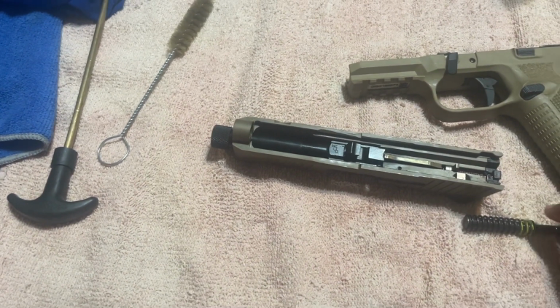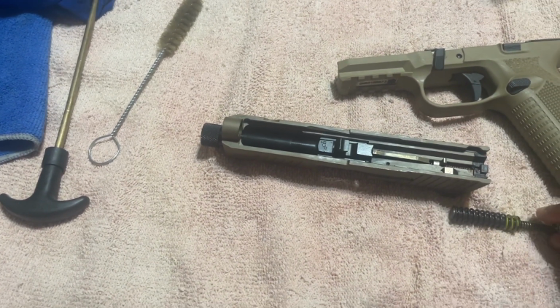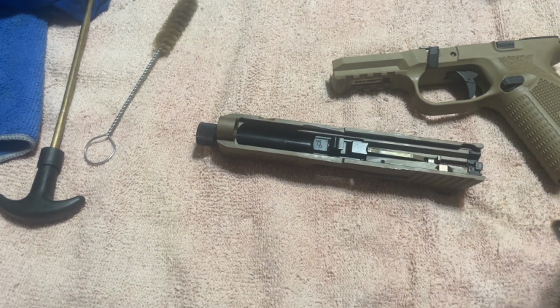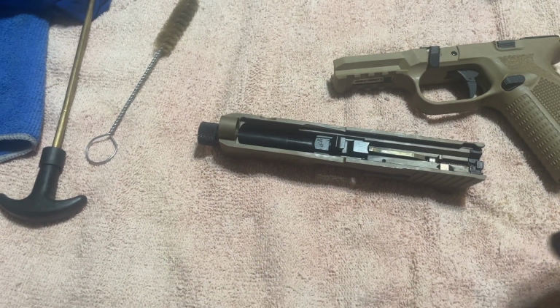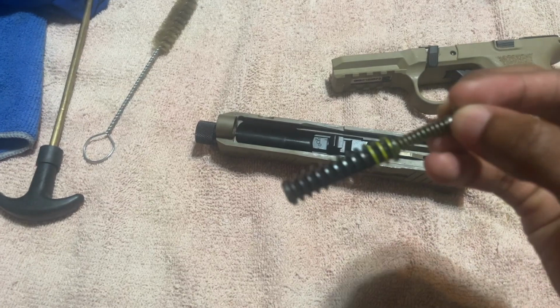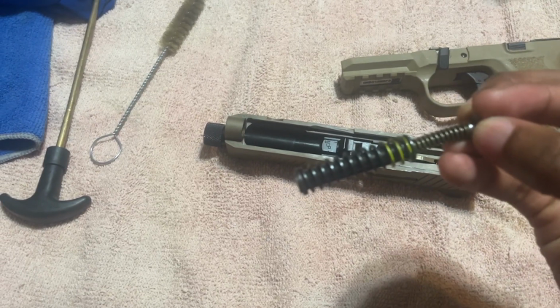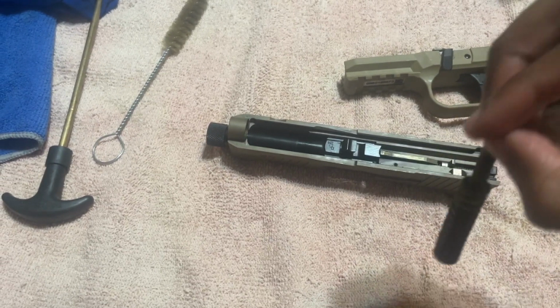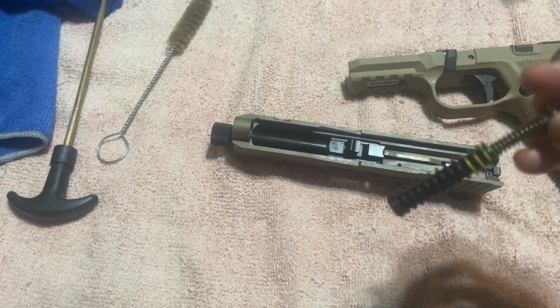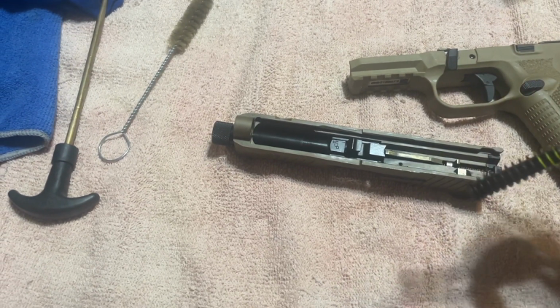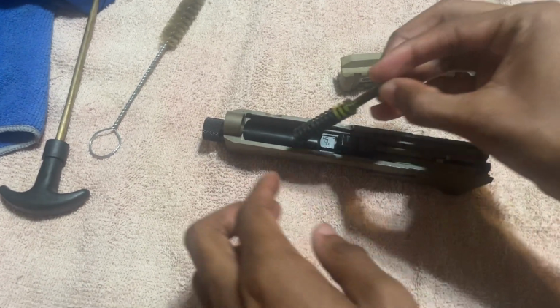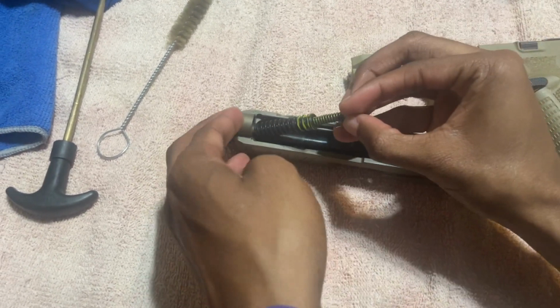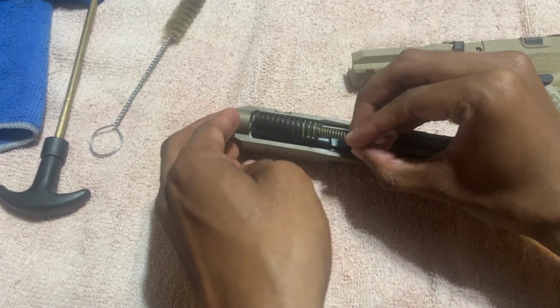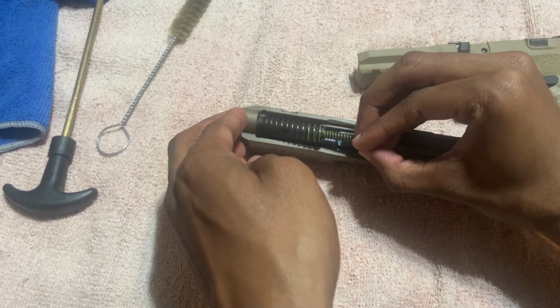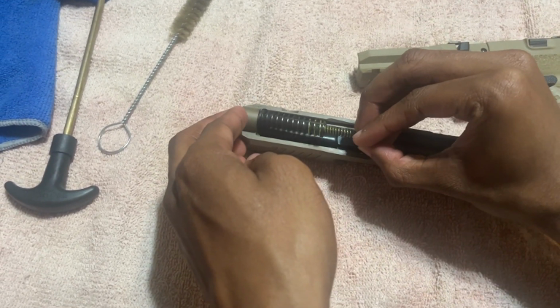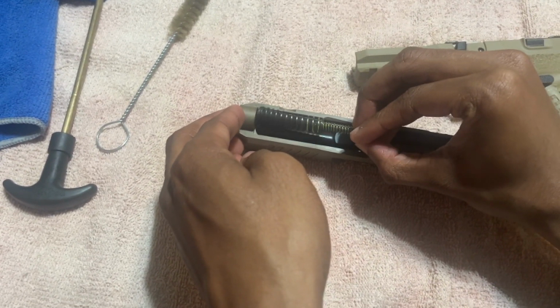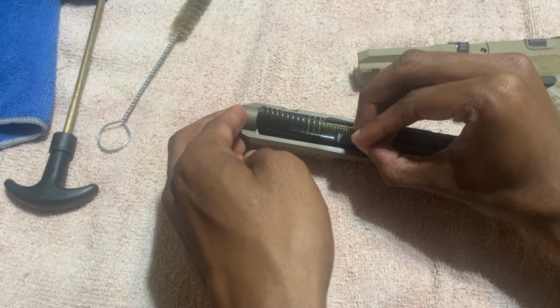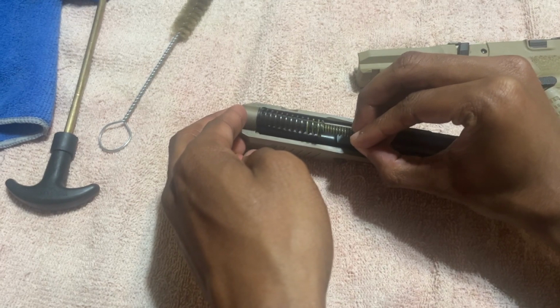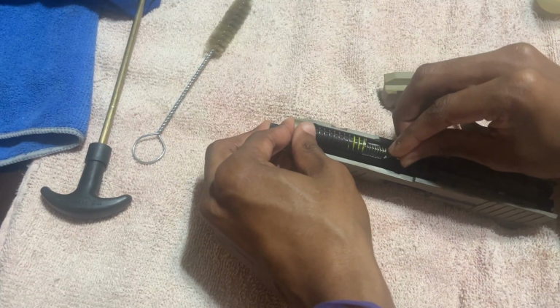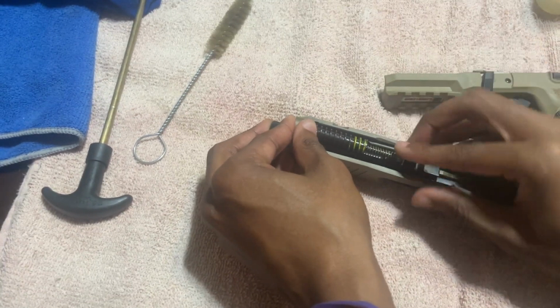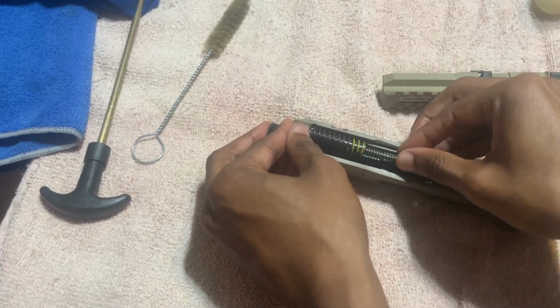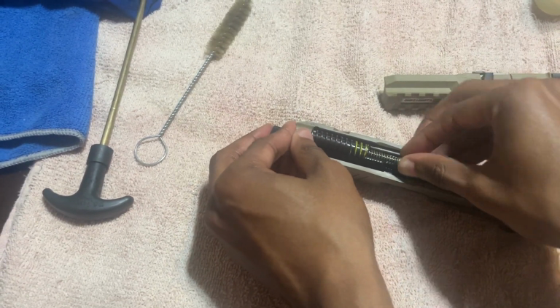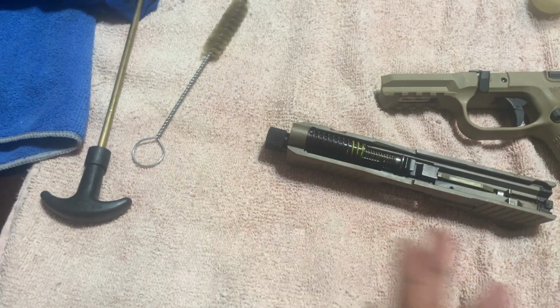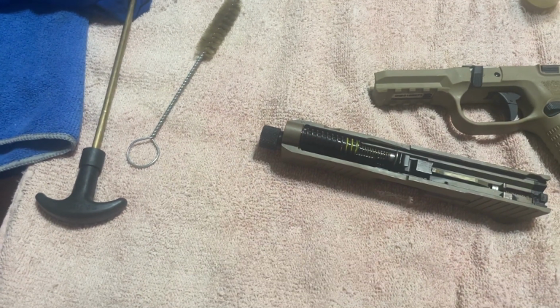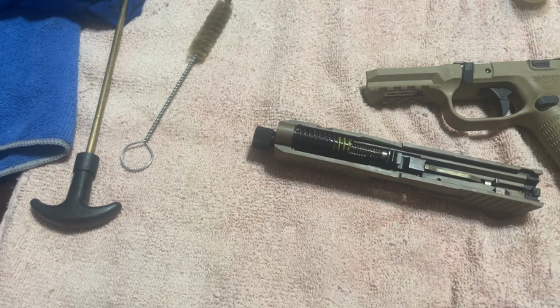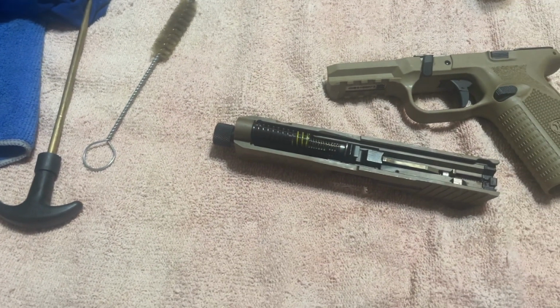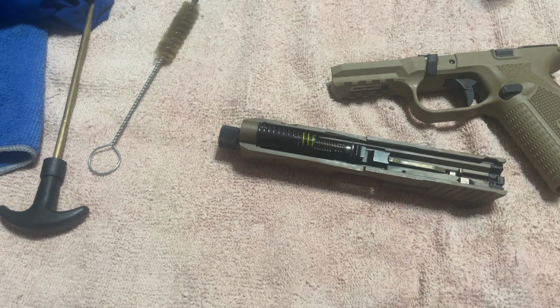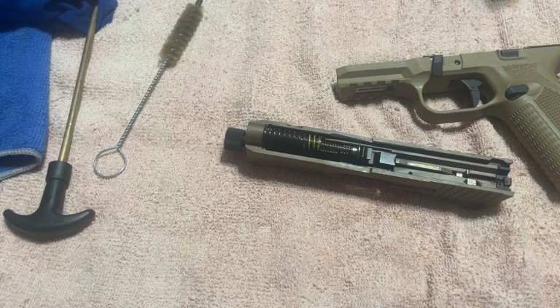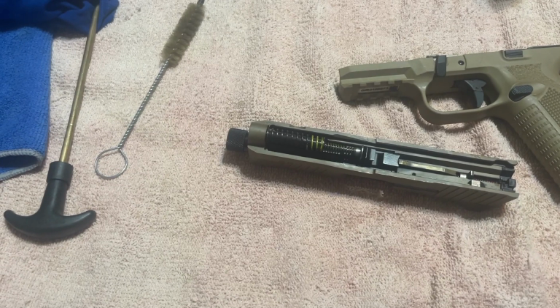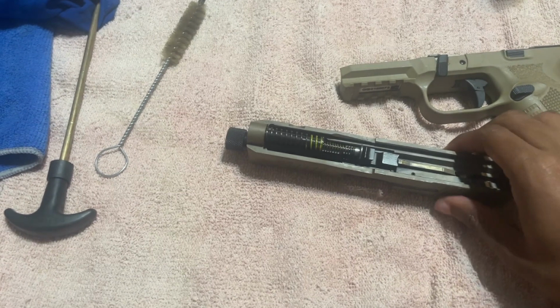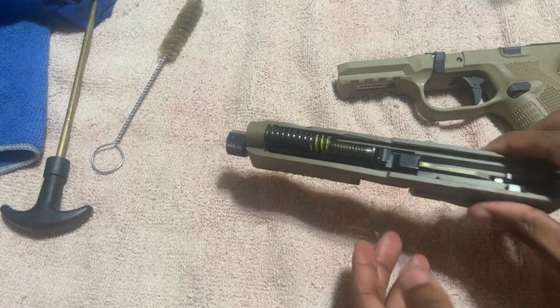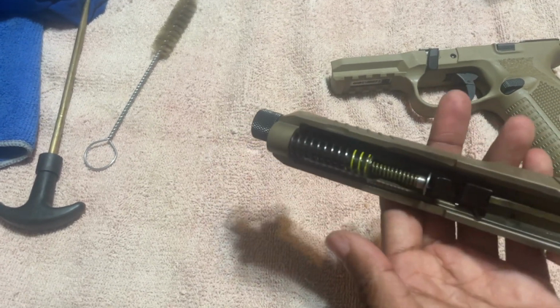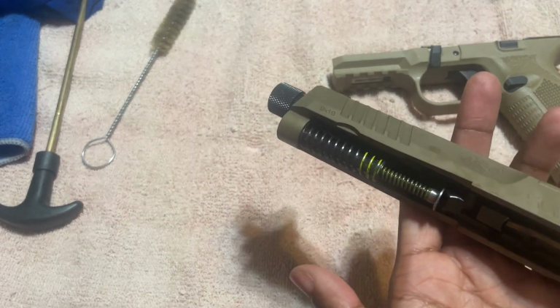Next step — add the spring. The spring is nice and ready, primed up to get put back on. Got the spring on there — get y'all a good look at this.